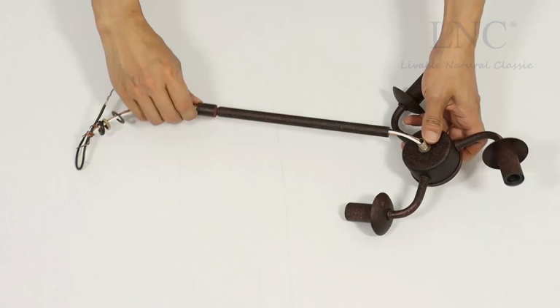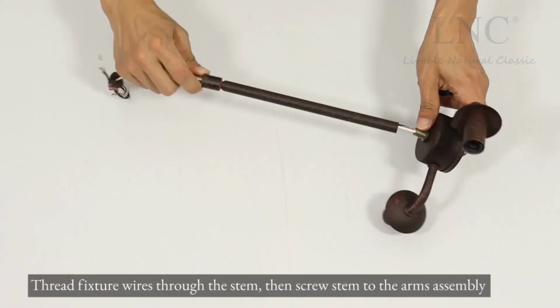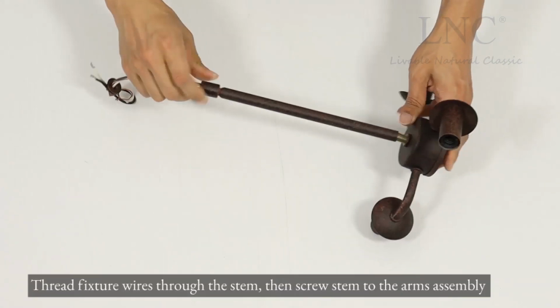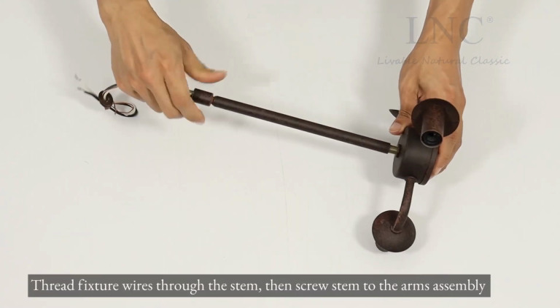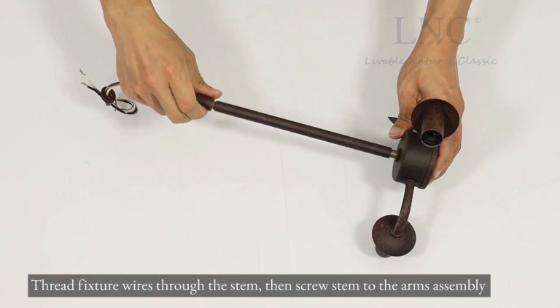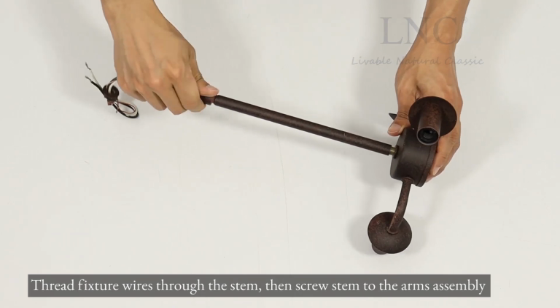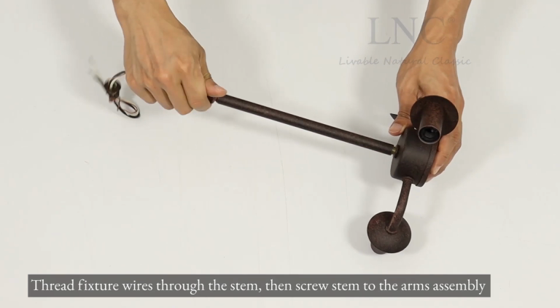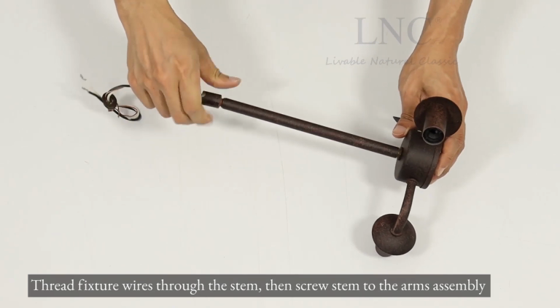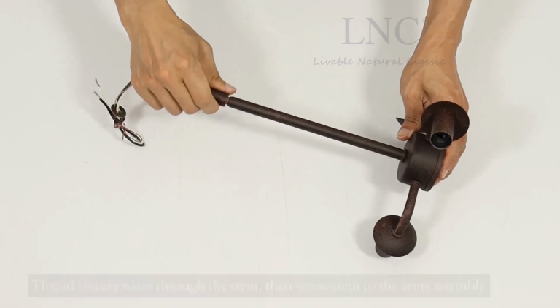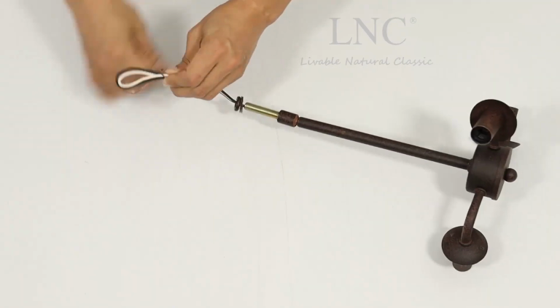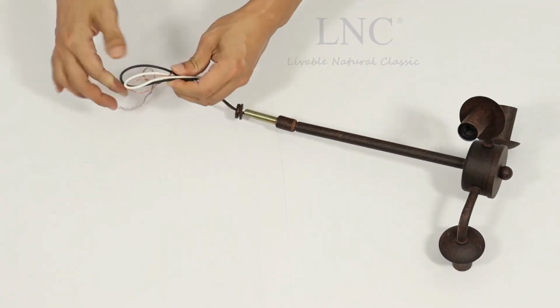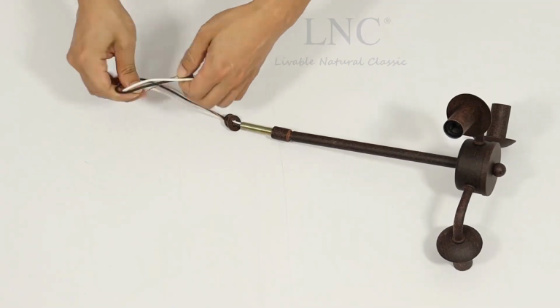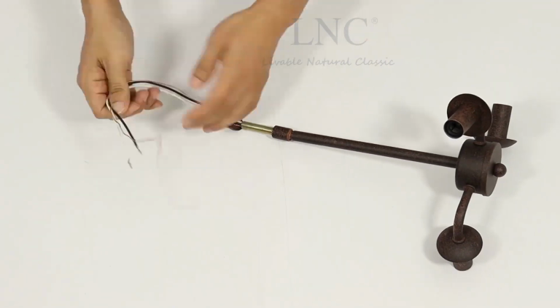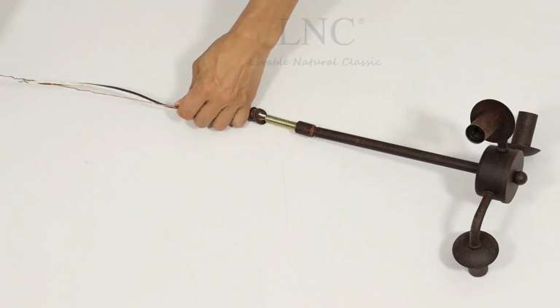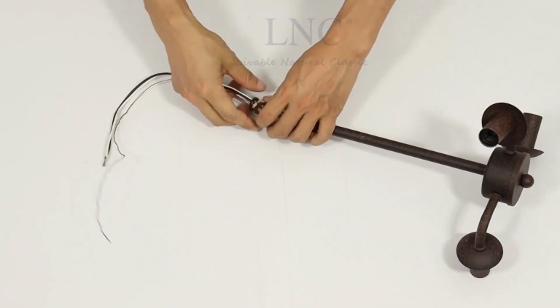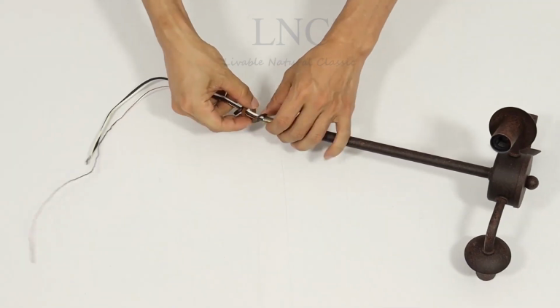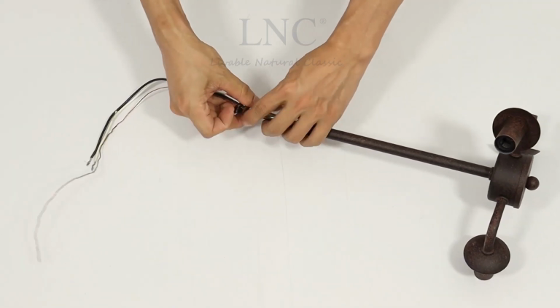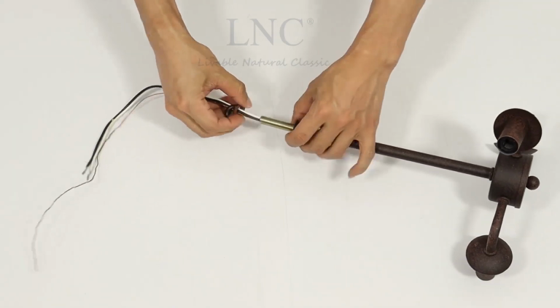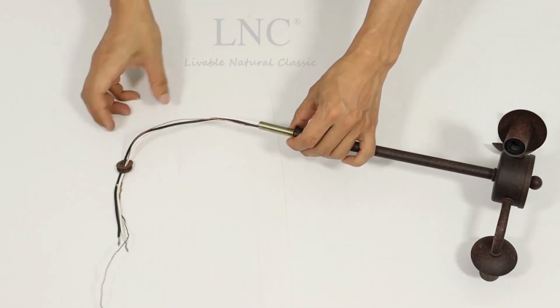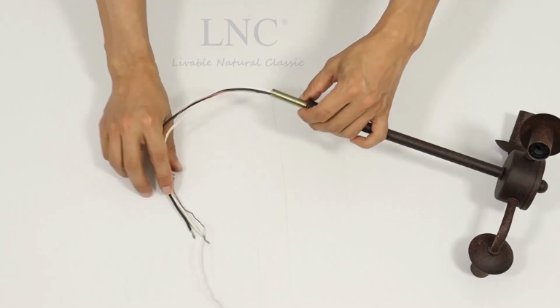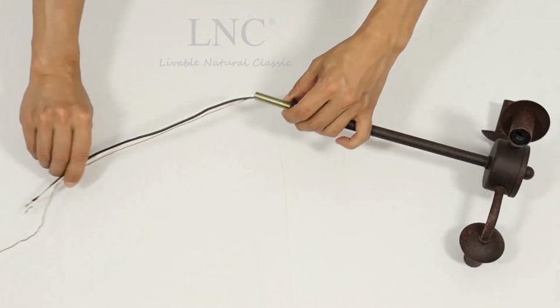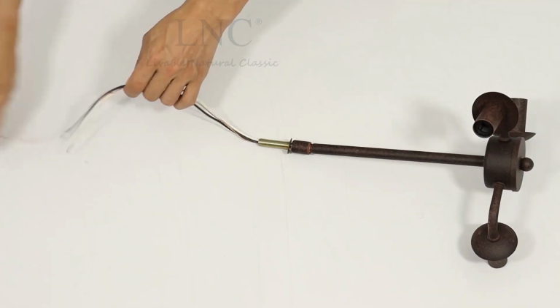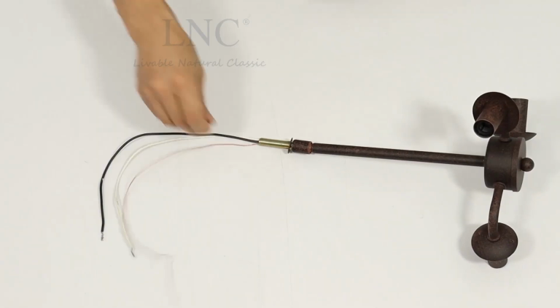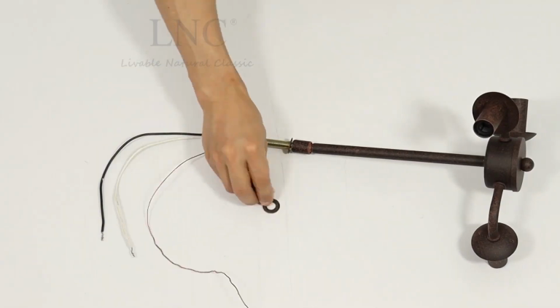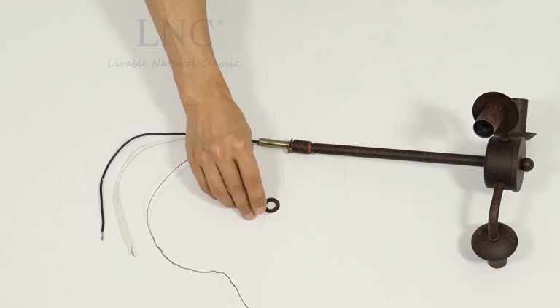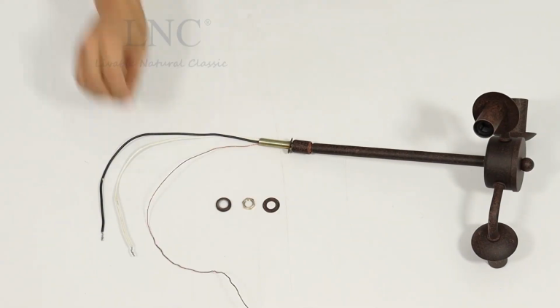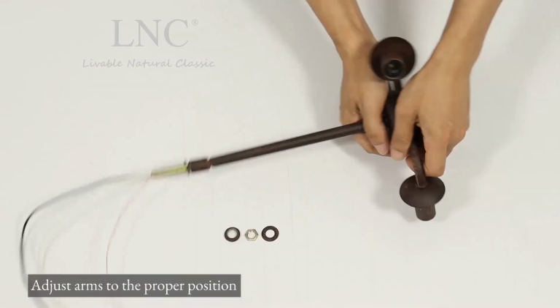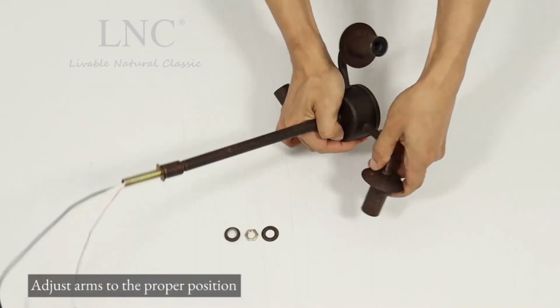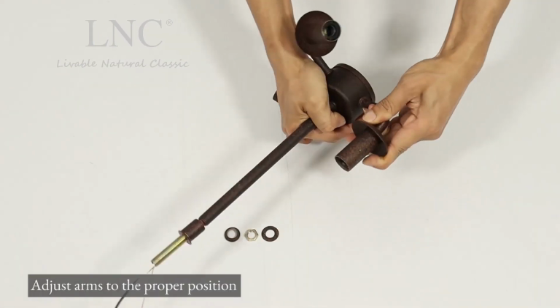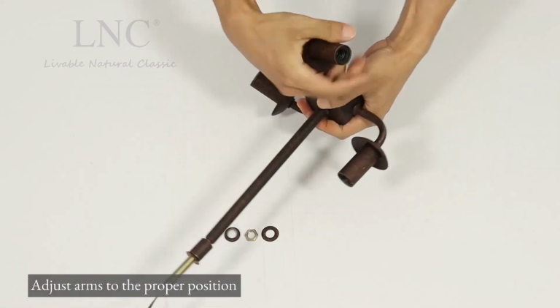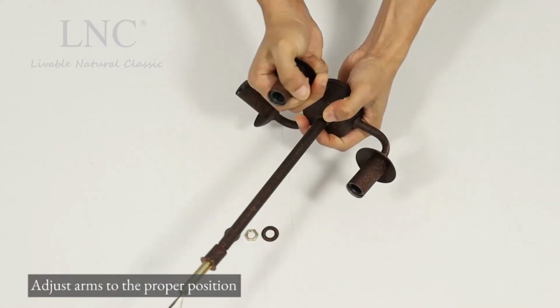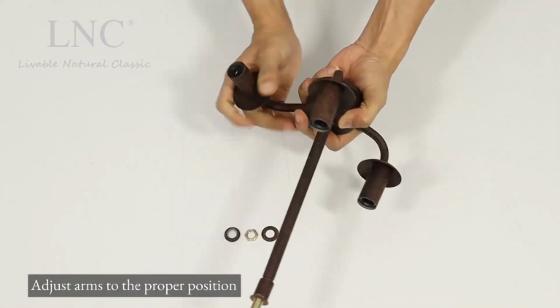Thread fixture wires through the stem, then screw the stem to the arms assembly. Adjust arms to the proper position.